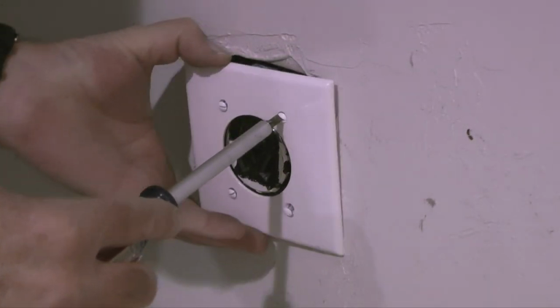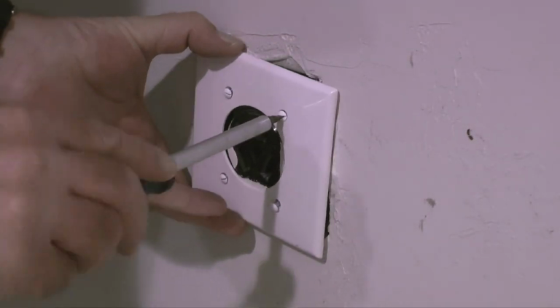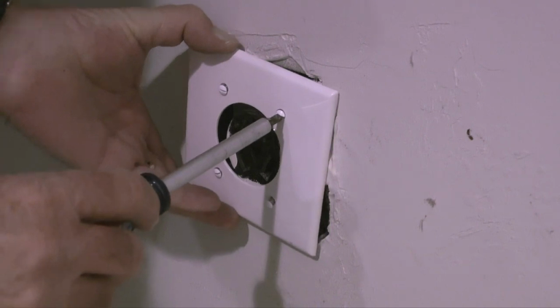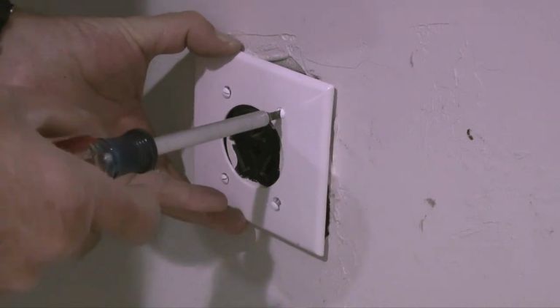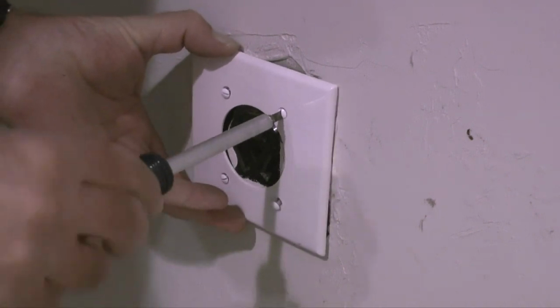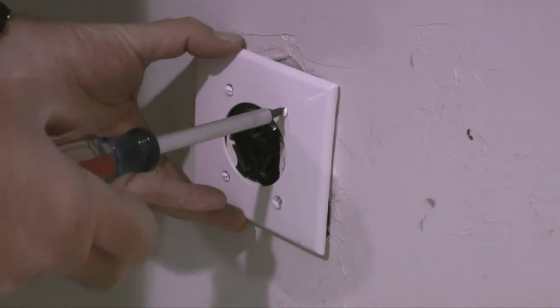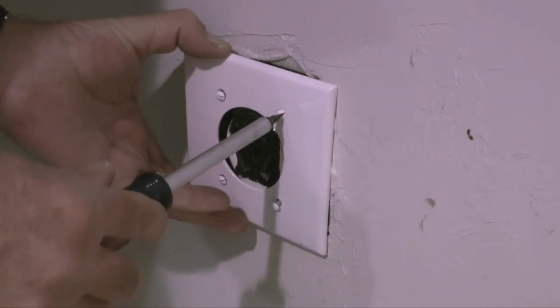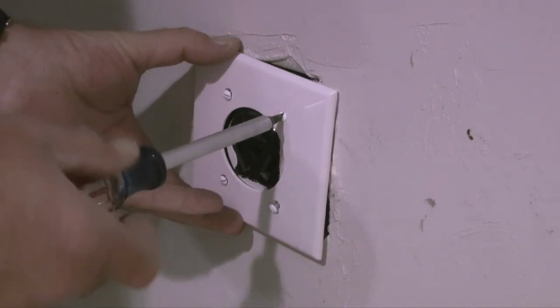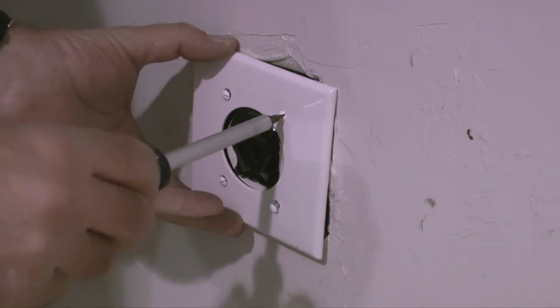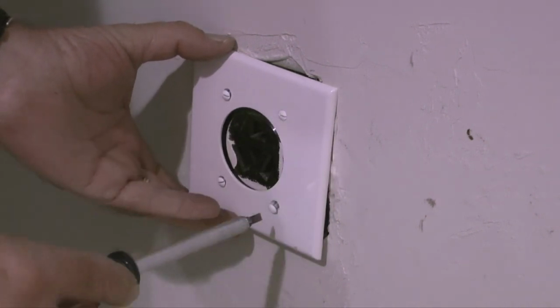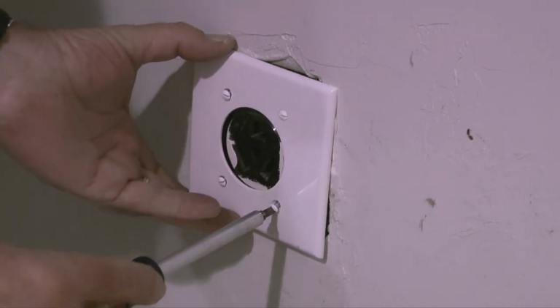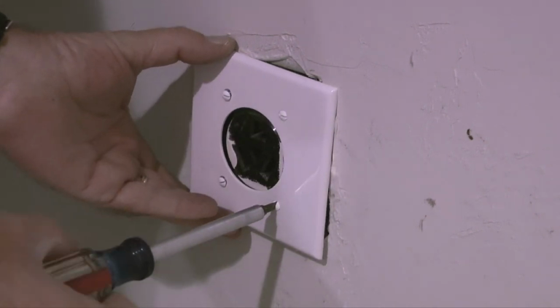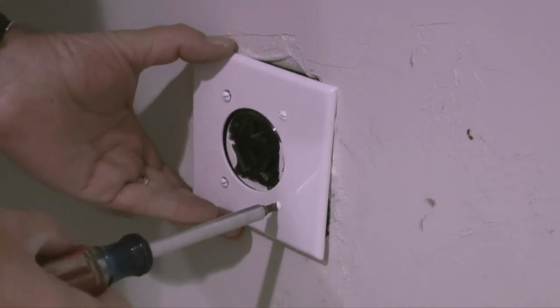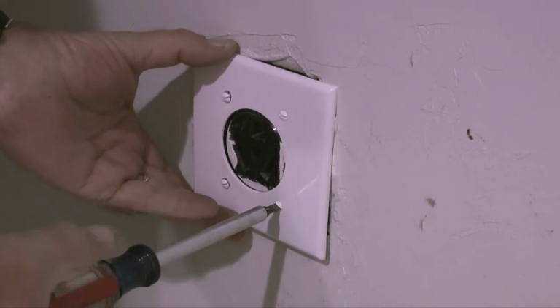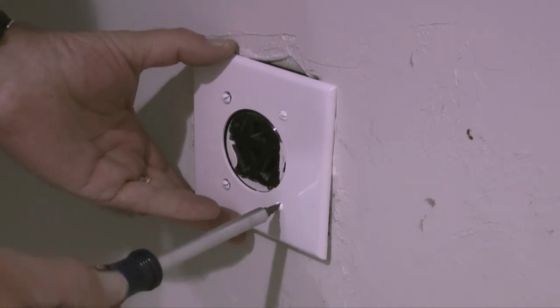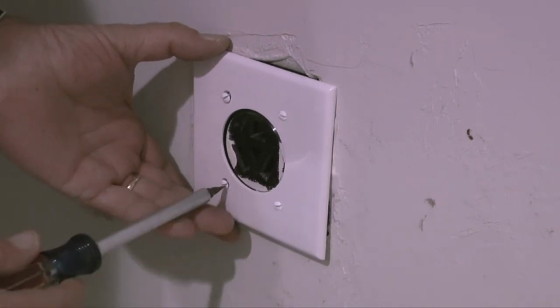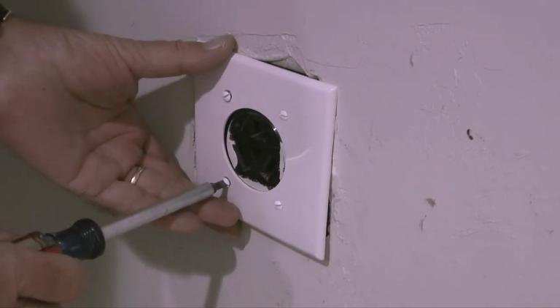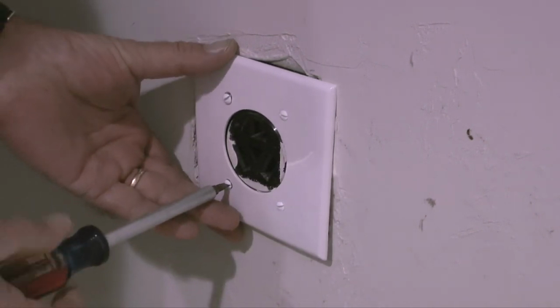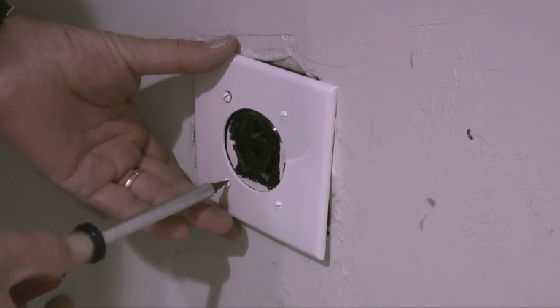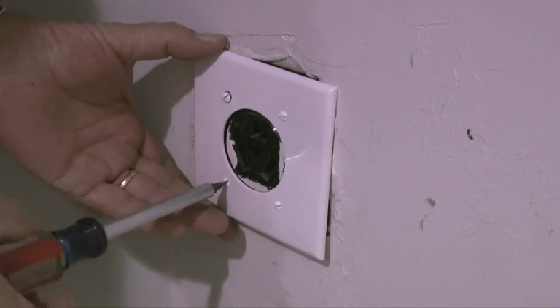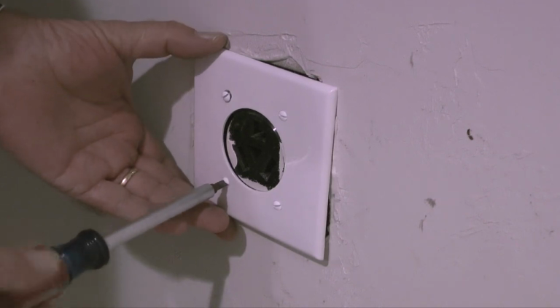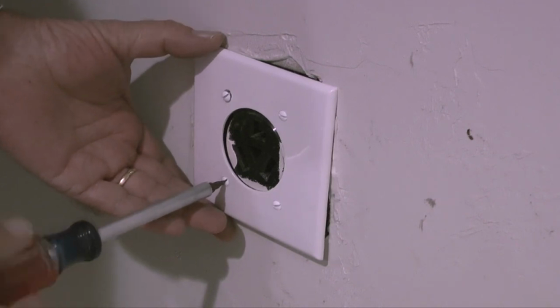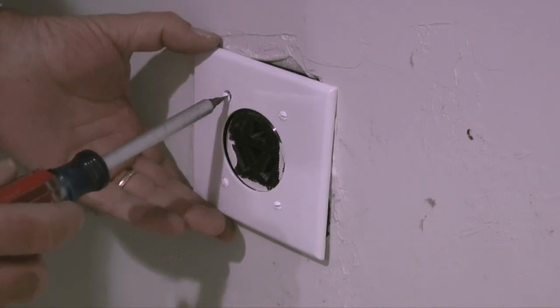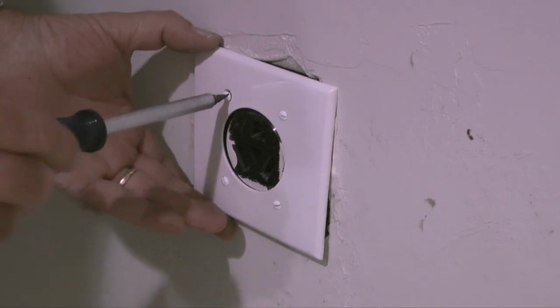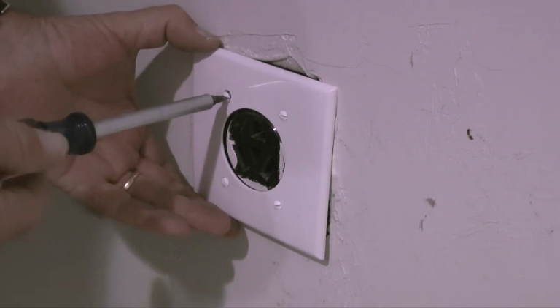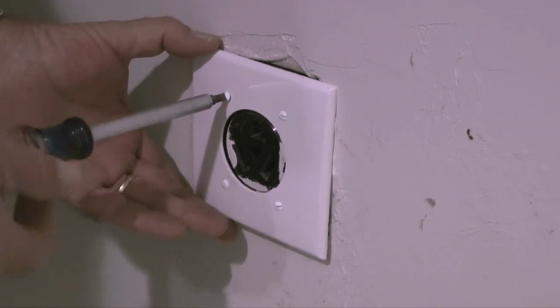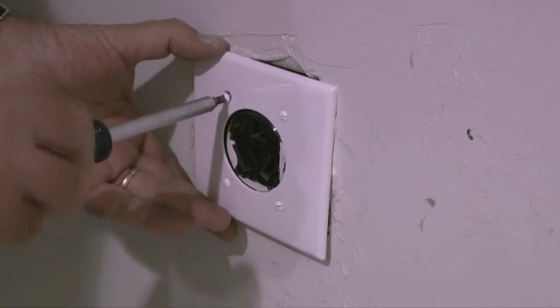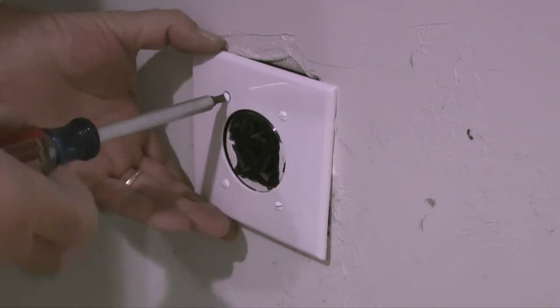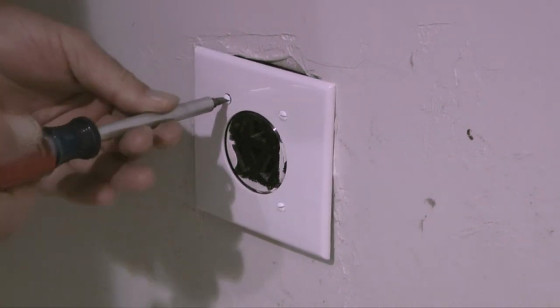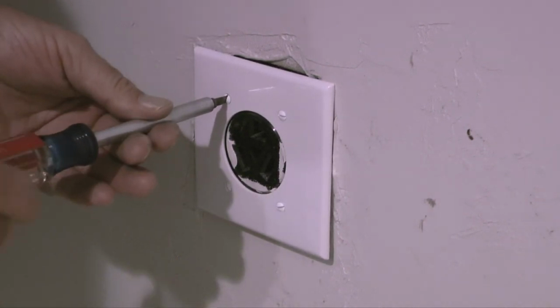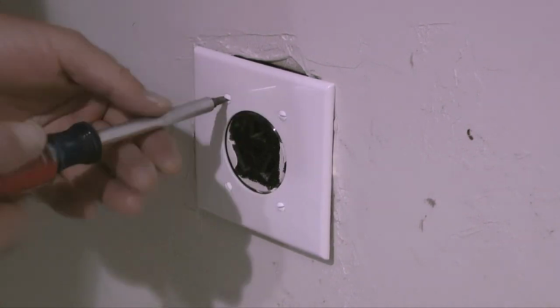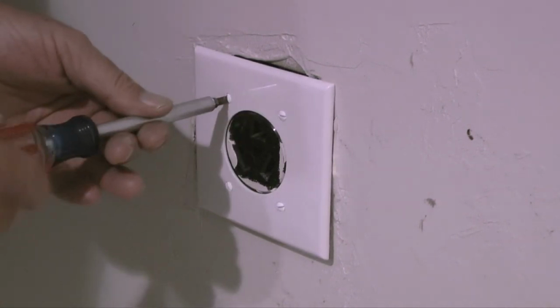Once I get the plate oriented, I'll install the four screws clockwise with my screwdriver. Remember not to over-tighten the screws or you could crack the new cover plate.